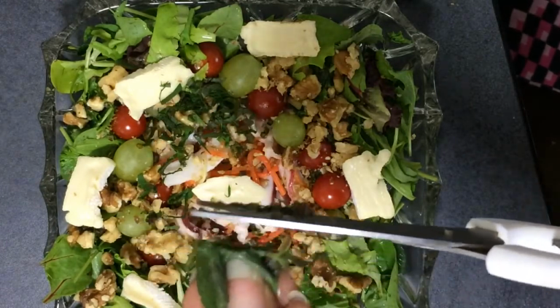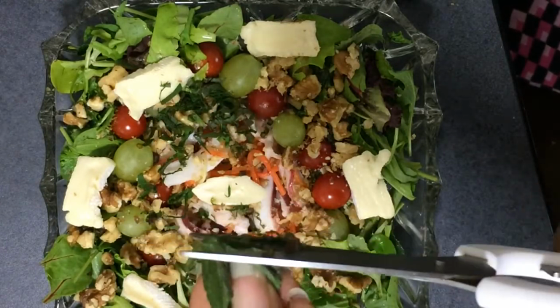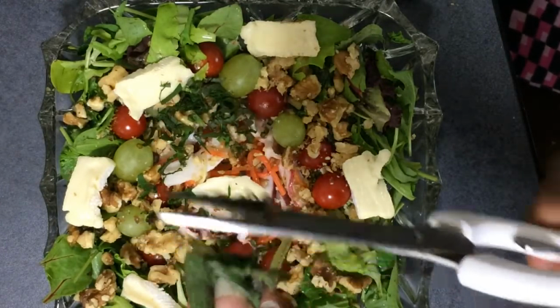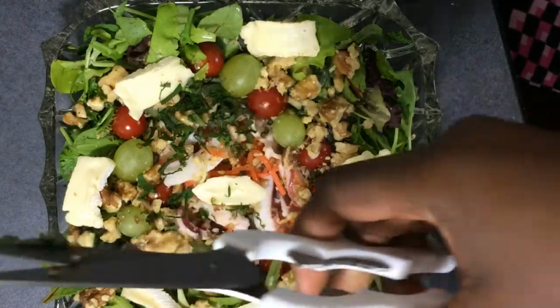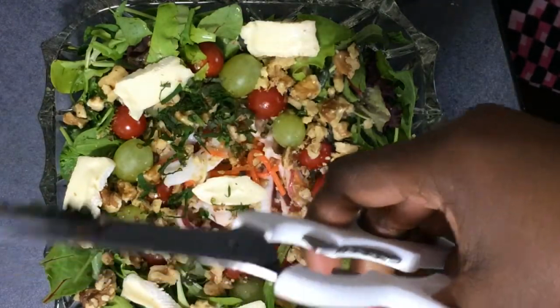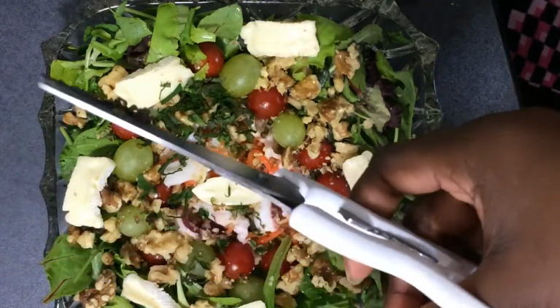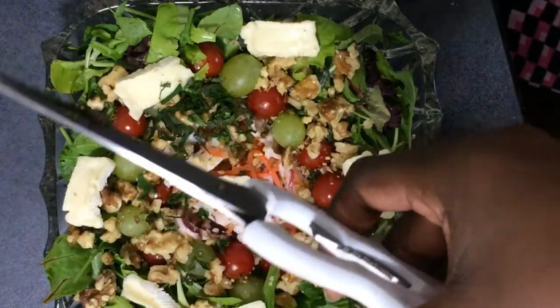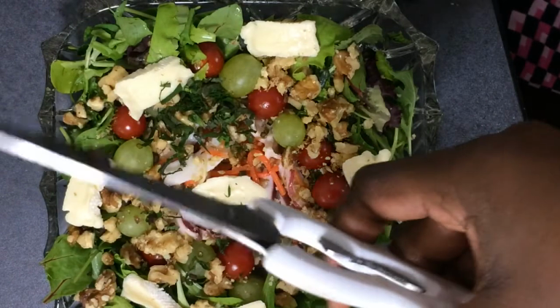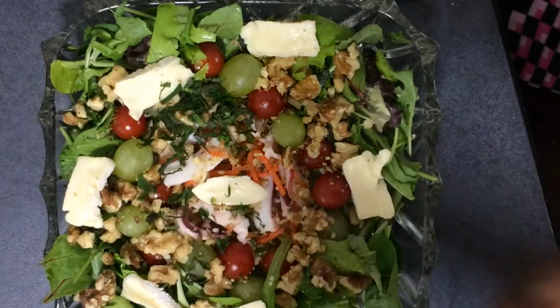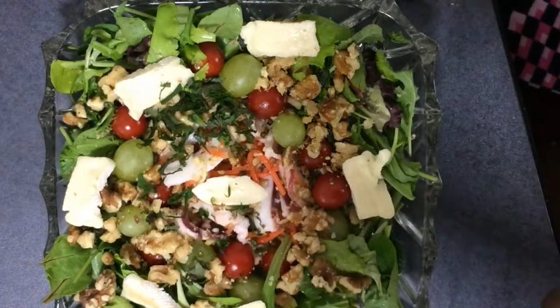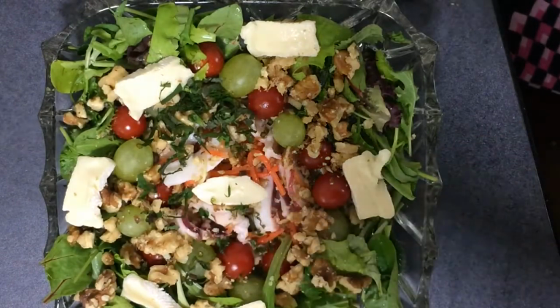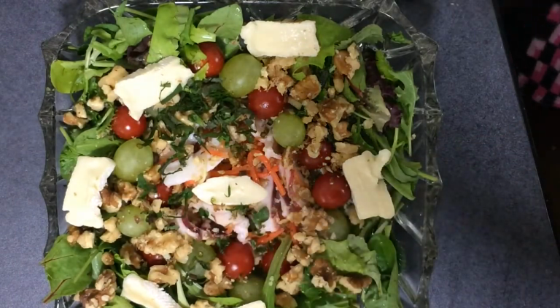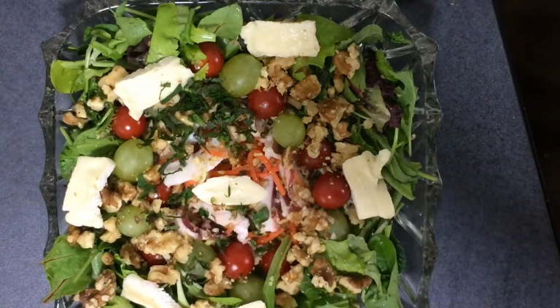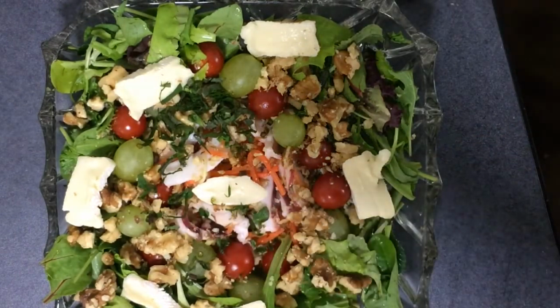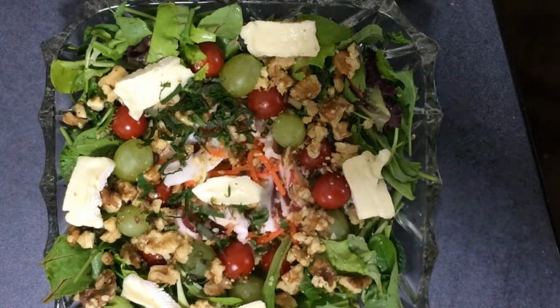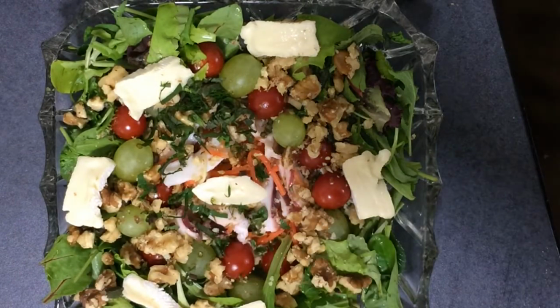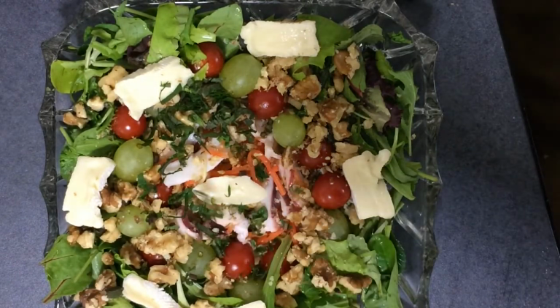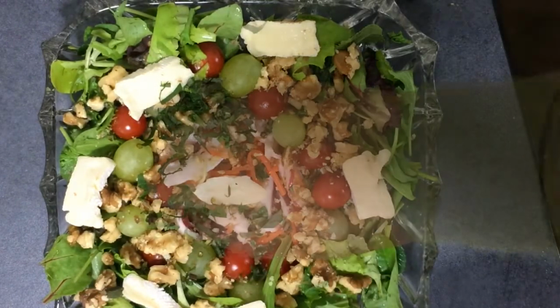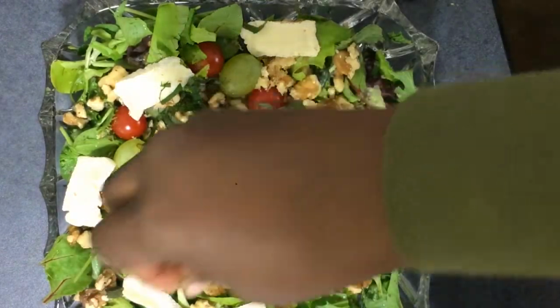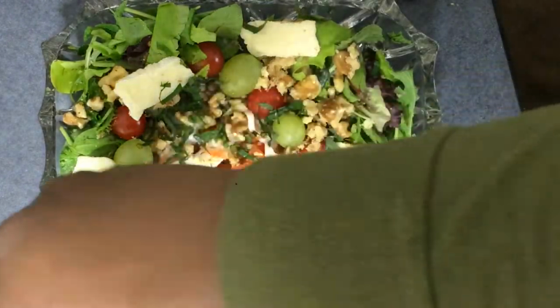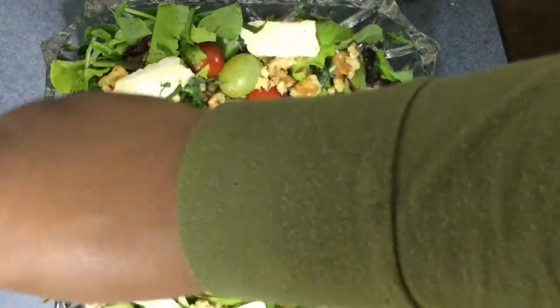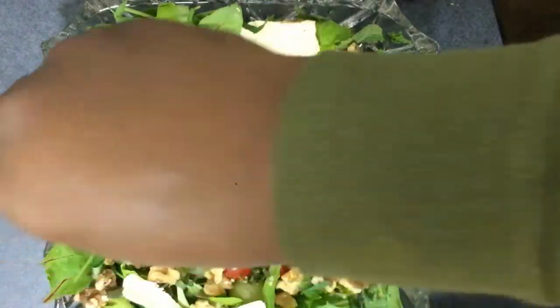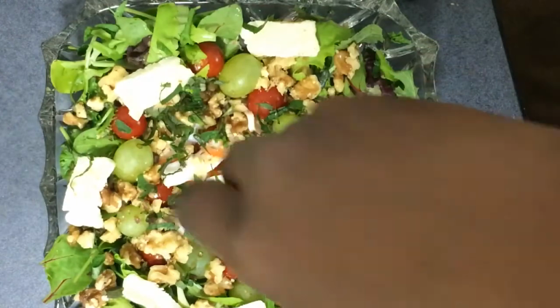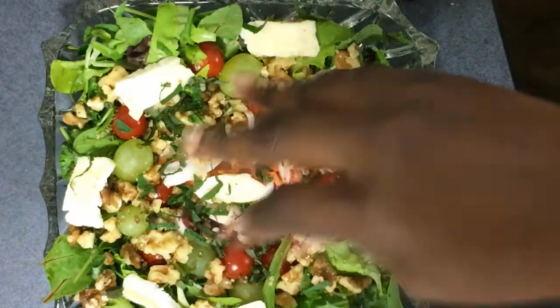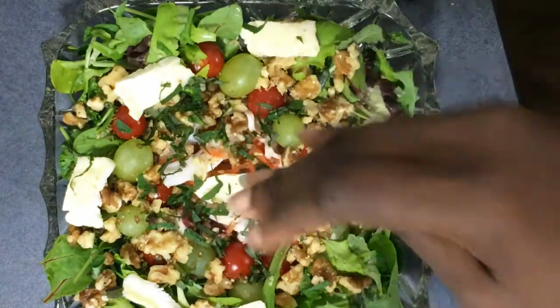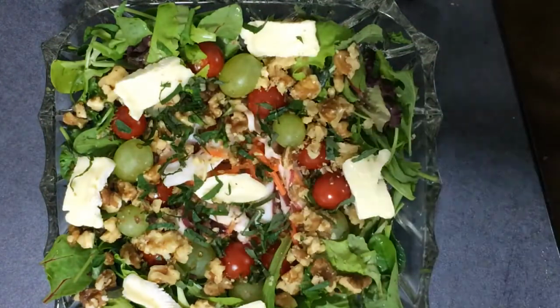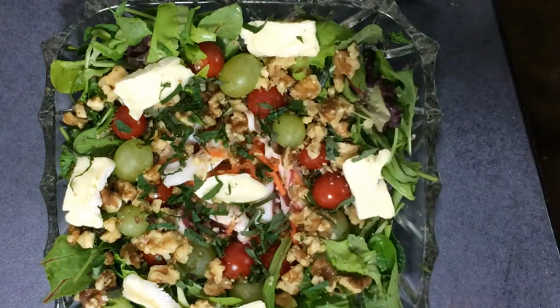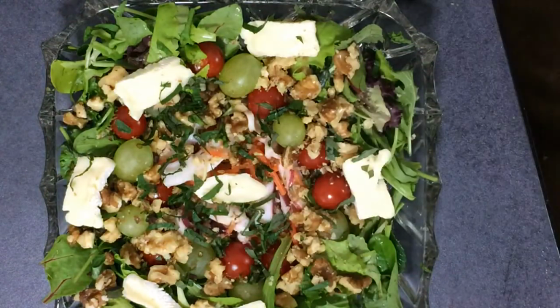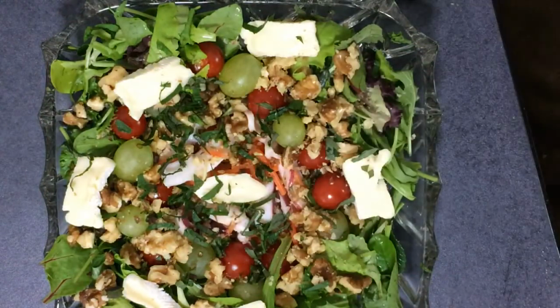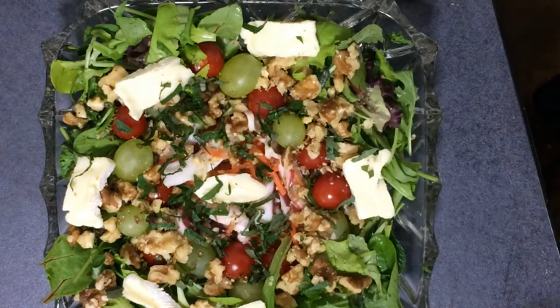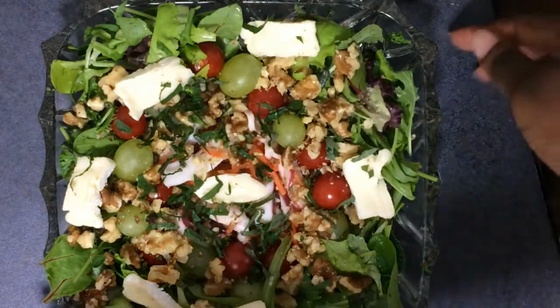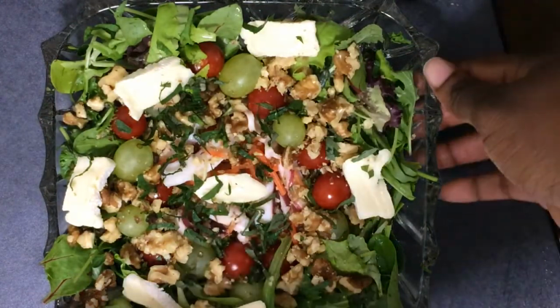What I'm trying to do is have salads in the evening as opposed to a heavy meal. And that's basically it for my salad.